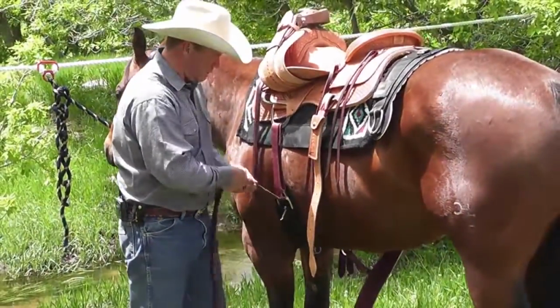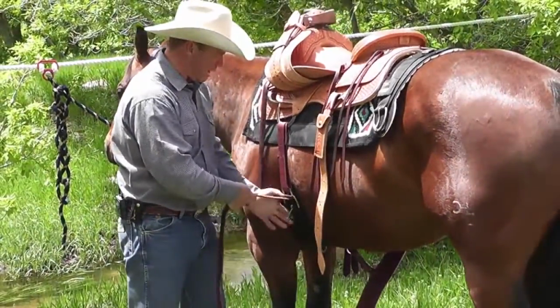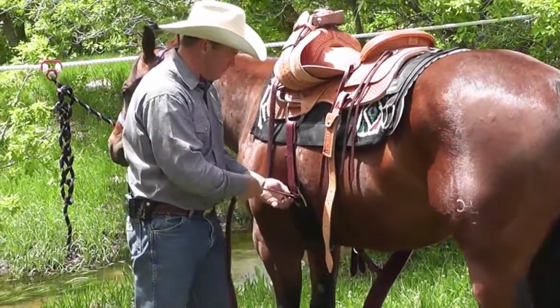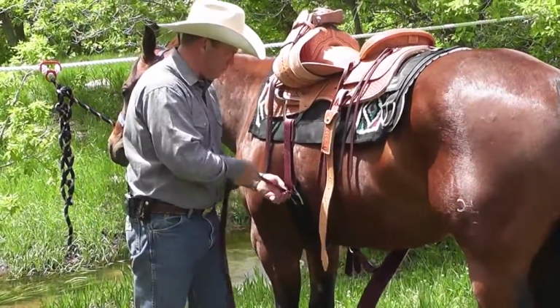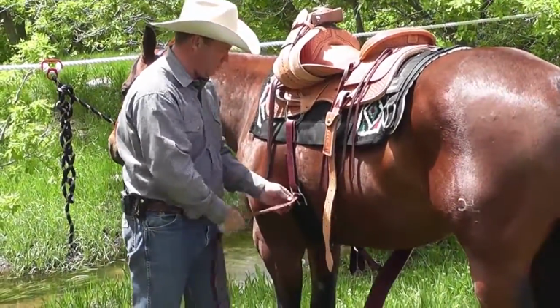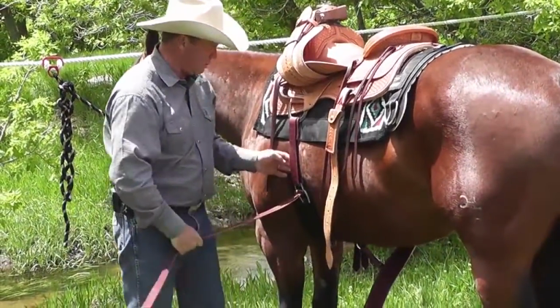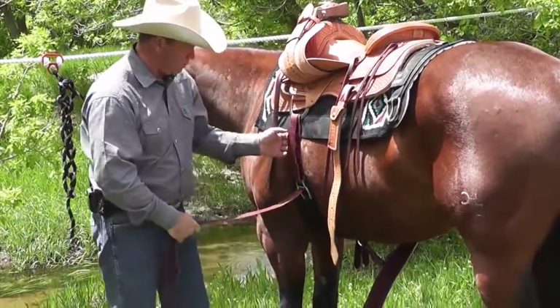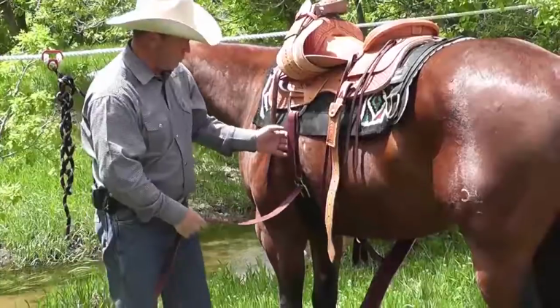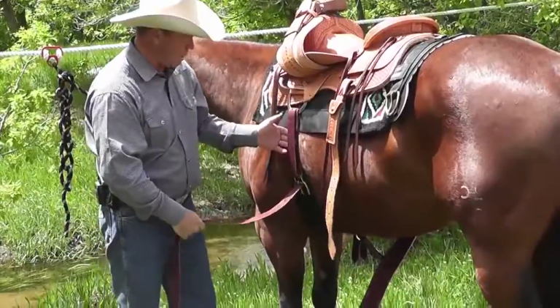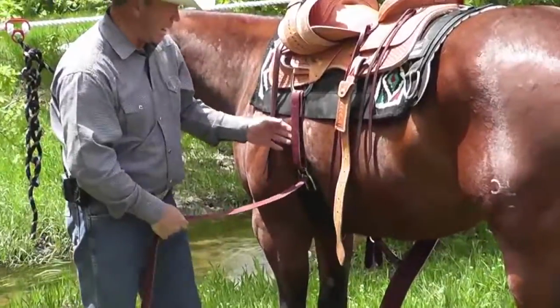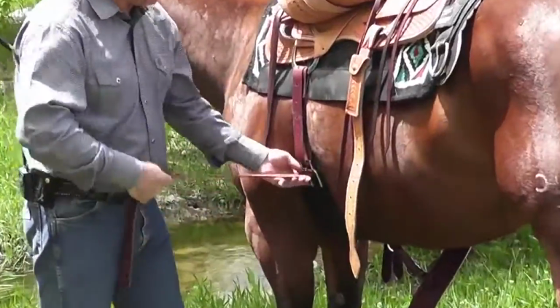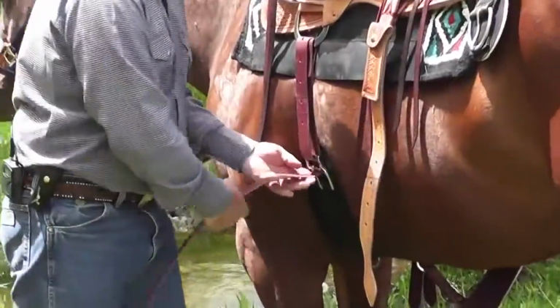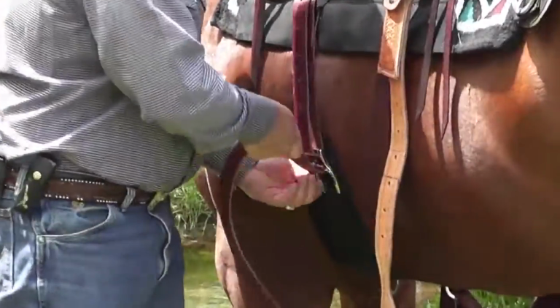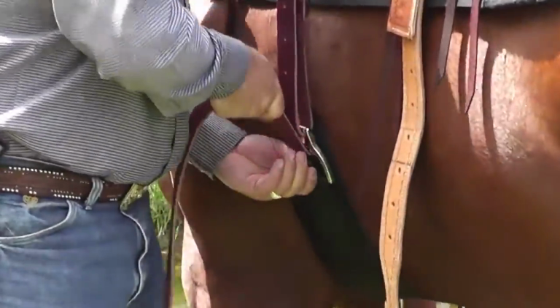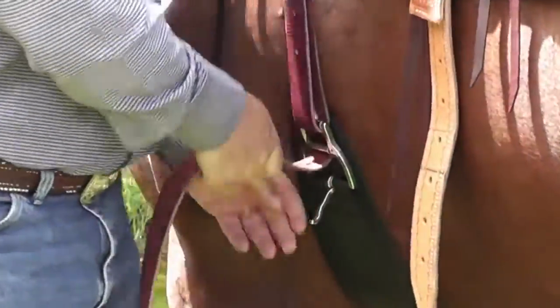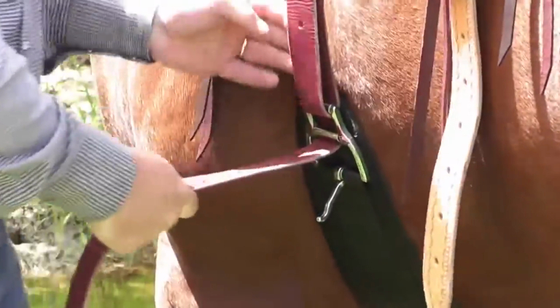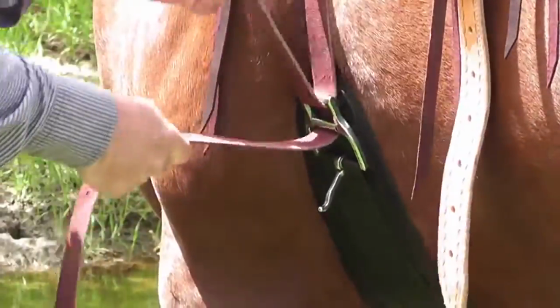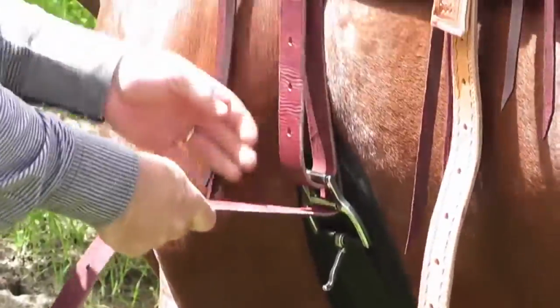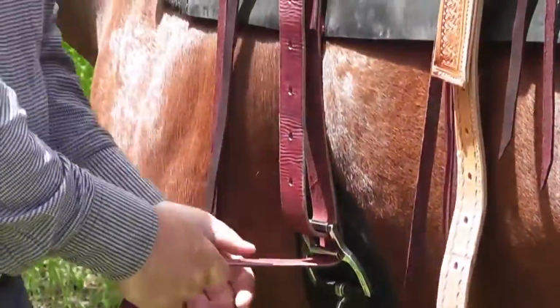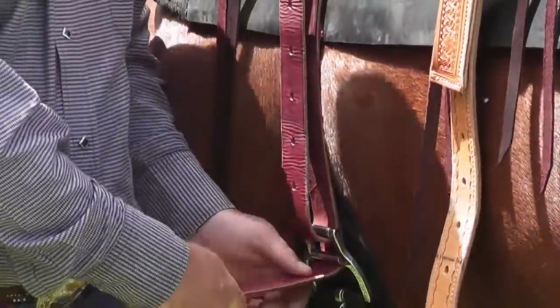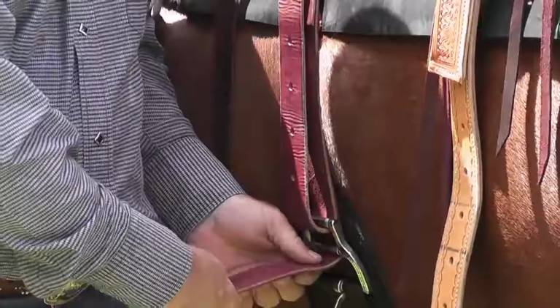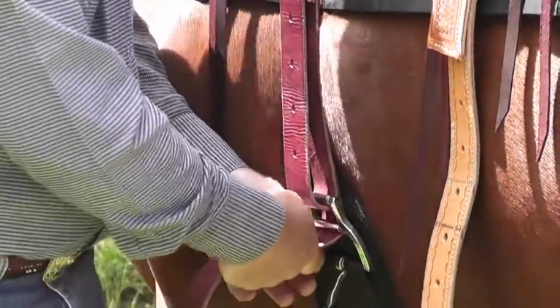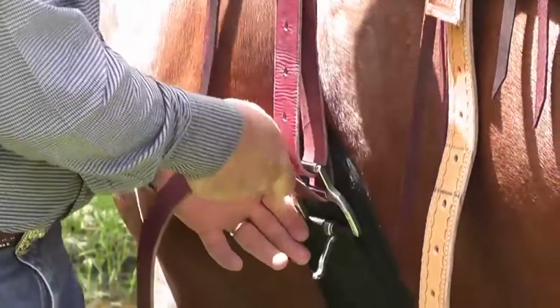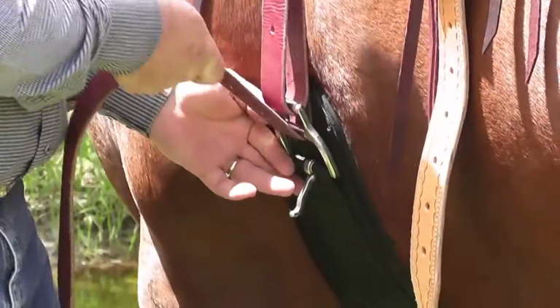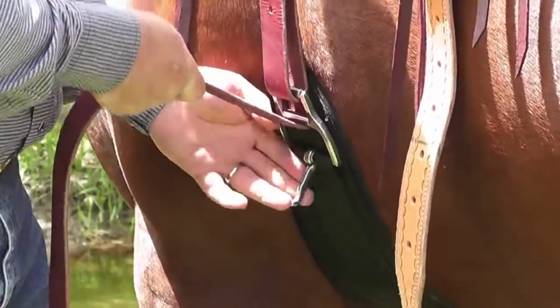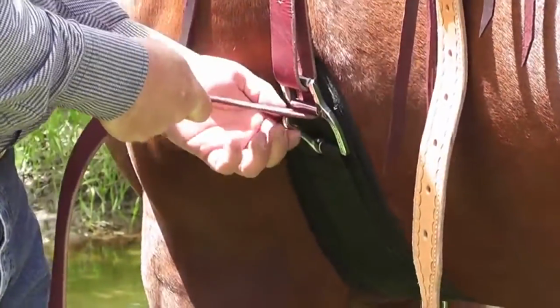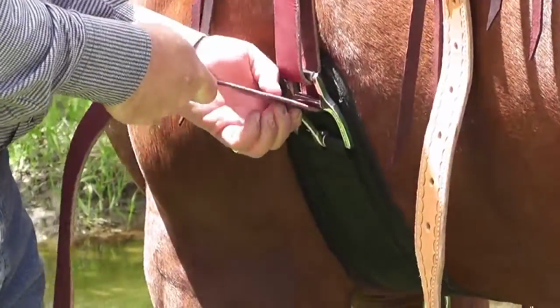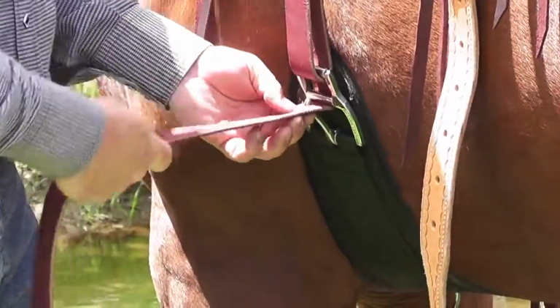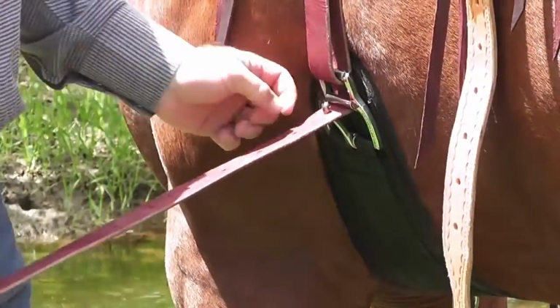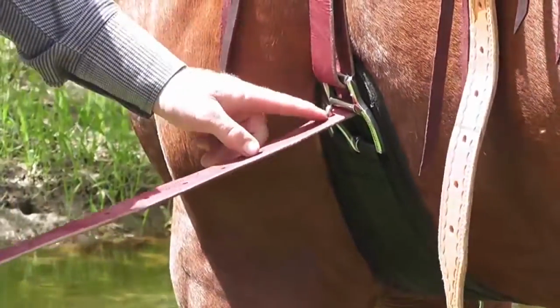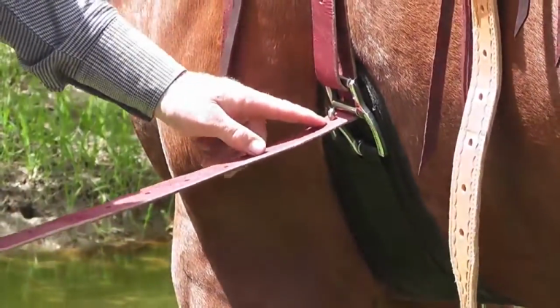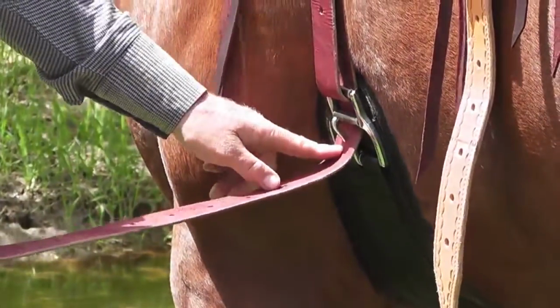Snug it up. Pull that buckle back. And really, here's a really key element: when you do that last snugging, you pull it up right there and you put the tongue through the hole.